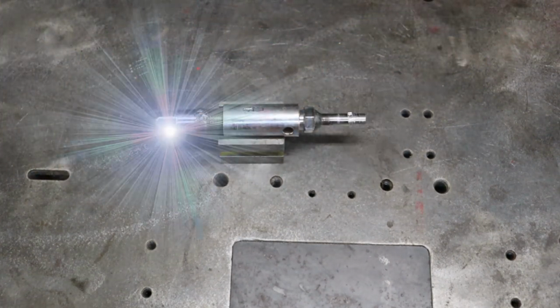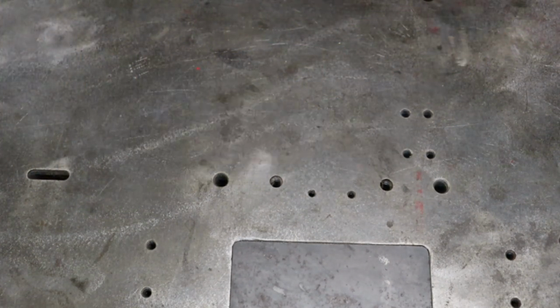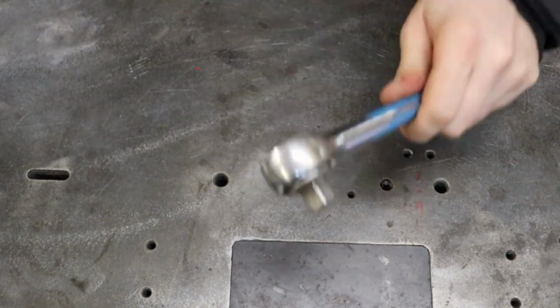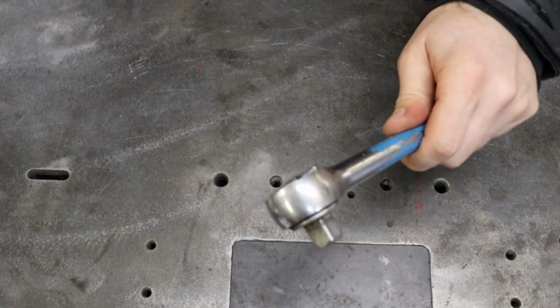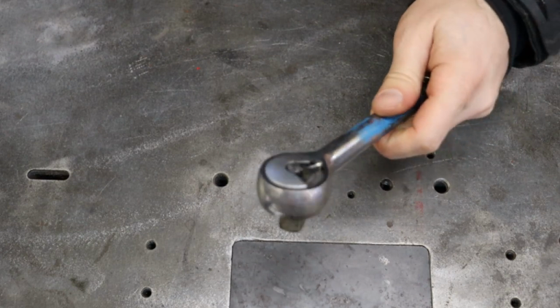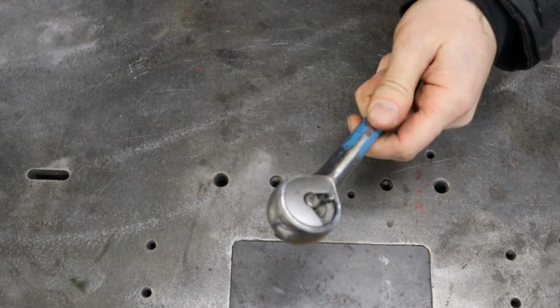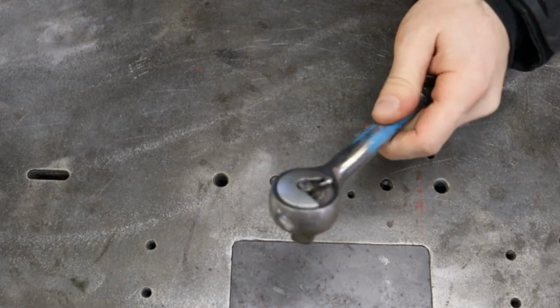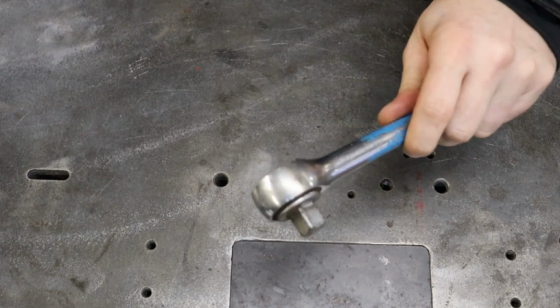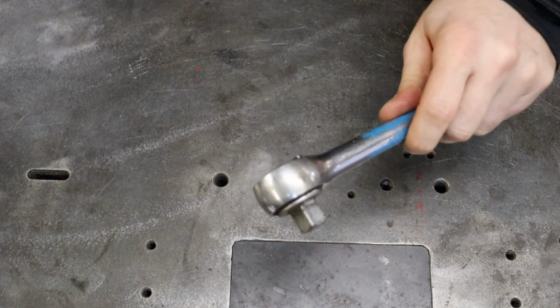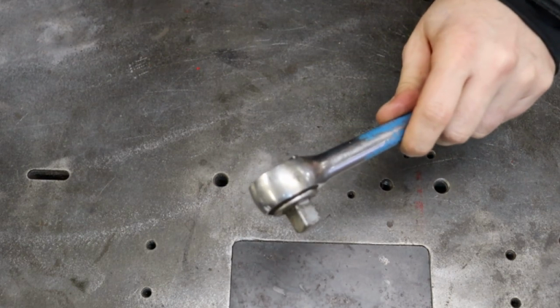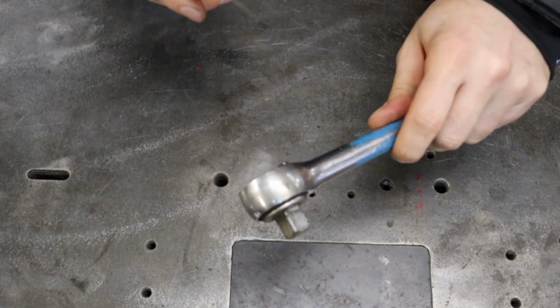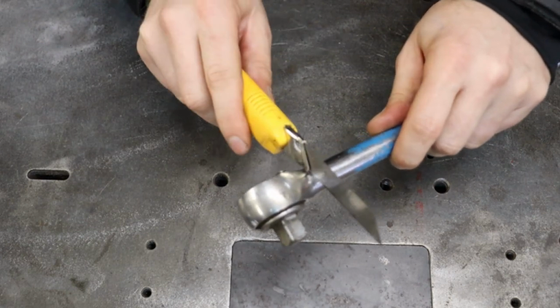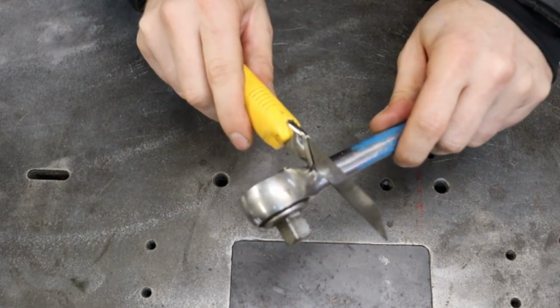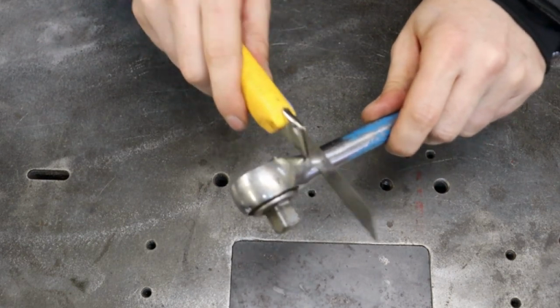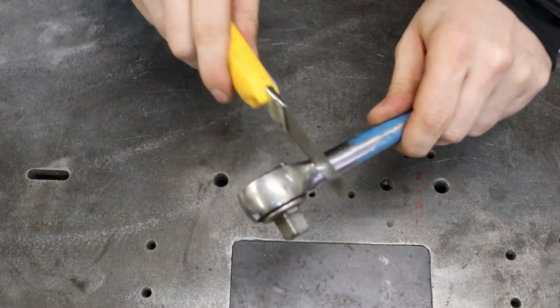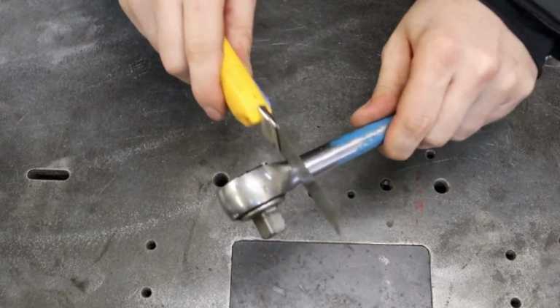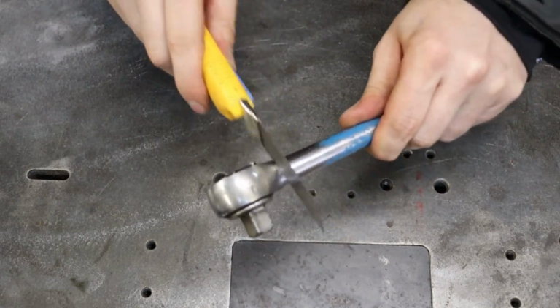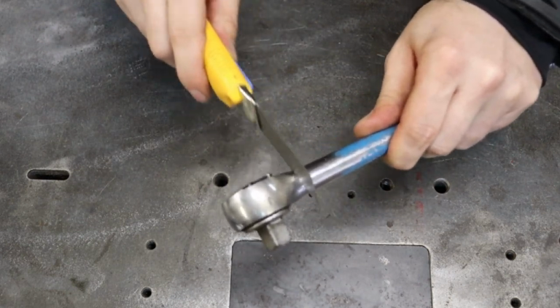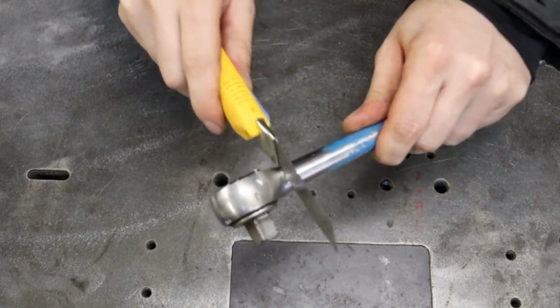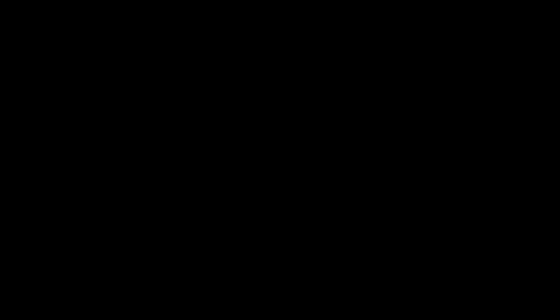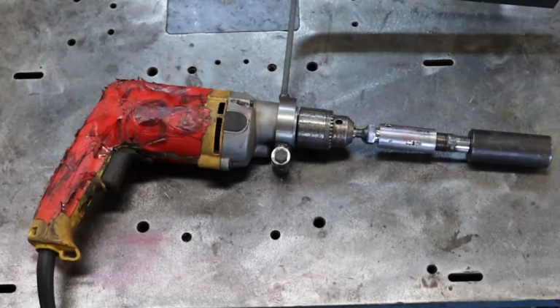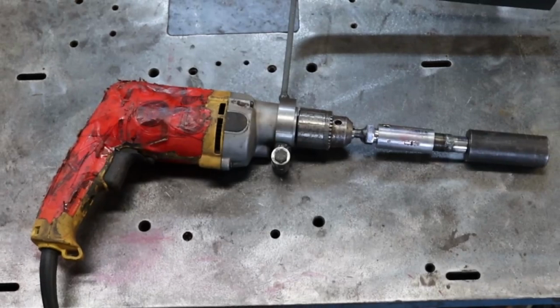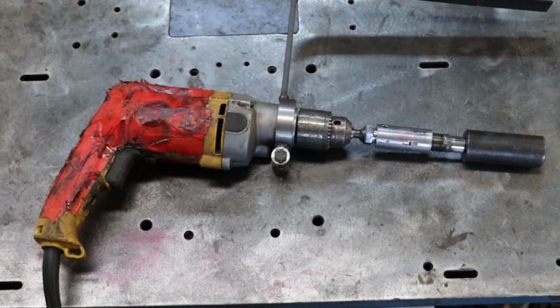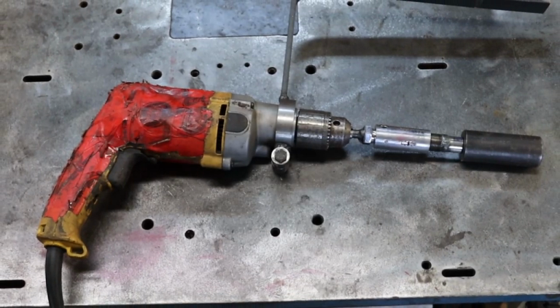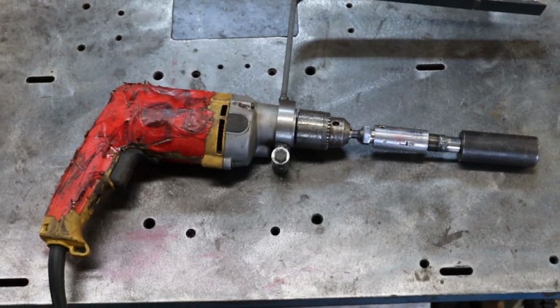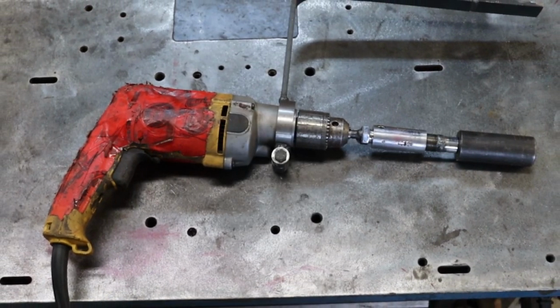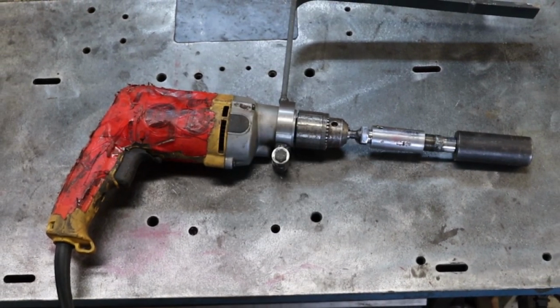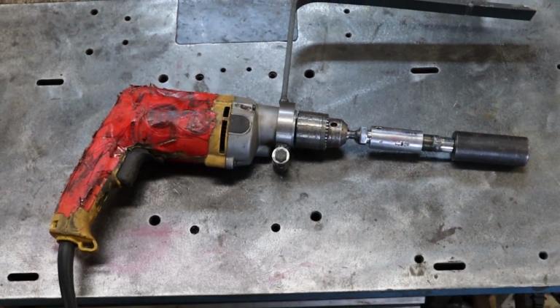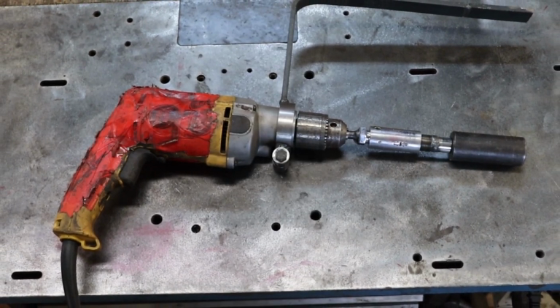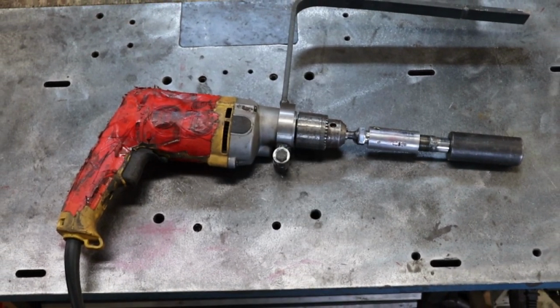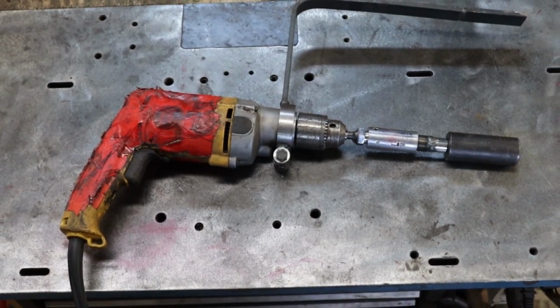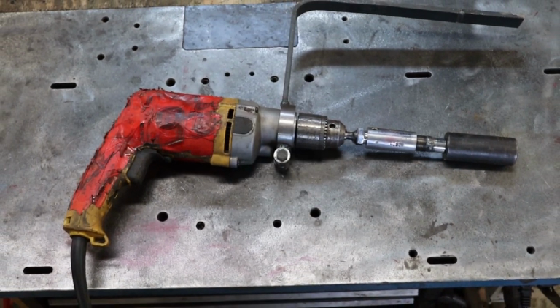And if you don't have a ratchet tap, that's fine. You can cut the head of an old ratchet. It's super easy to use! You only need a power drill.